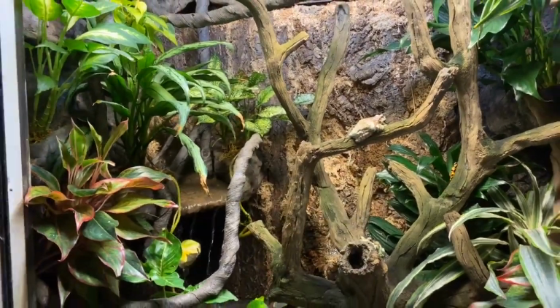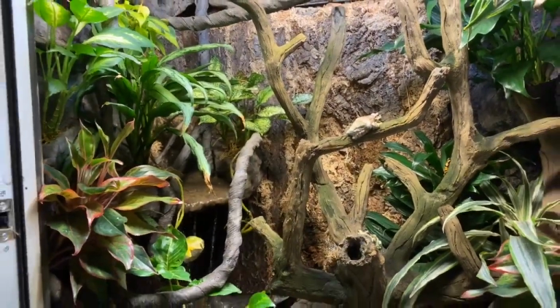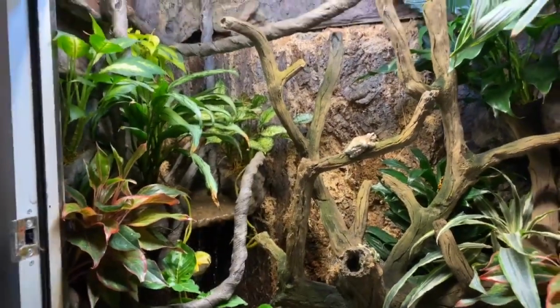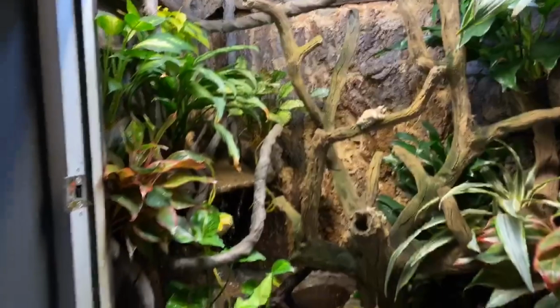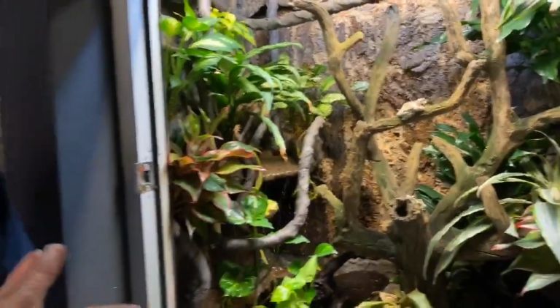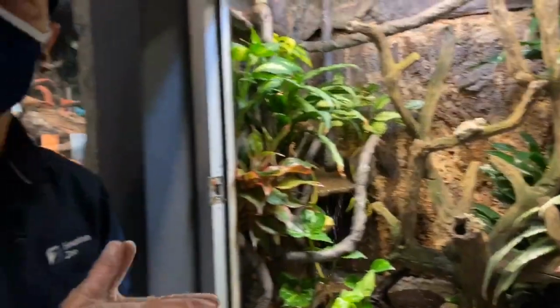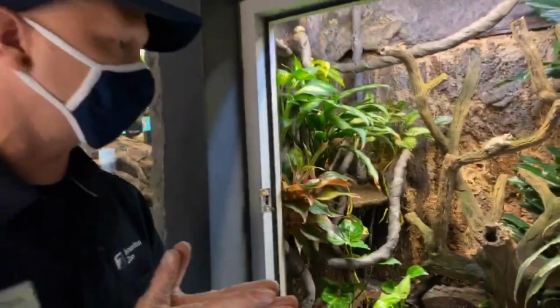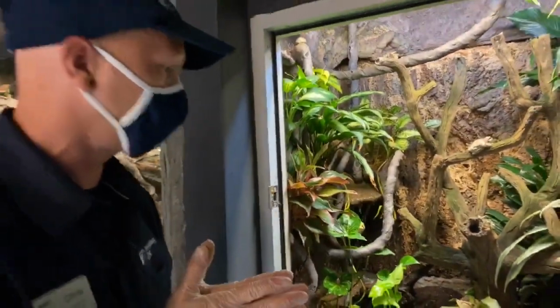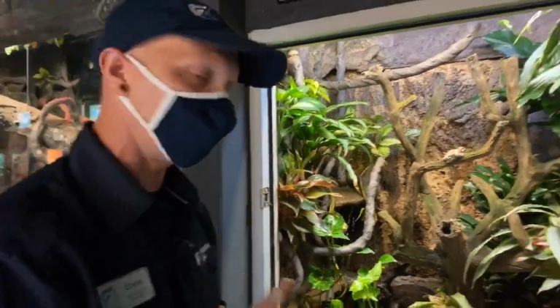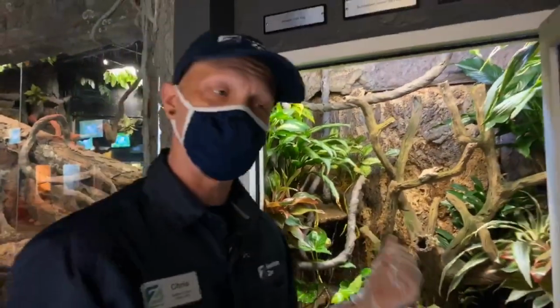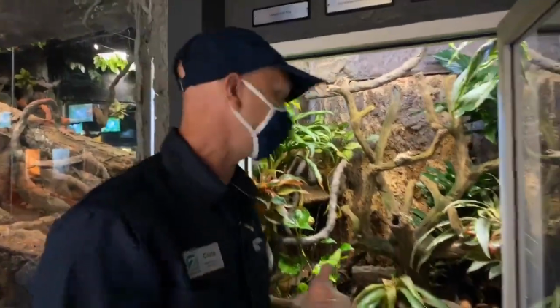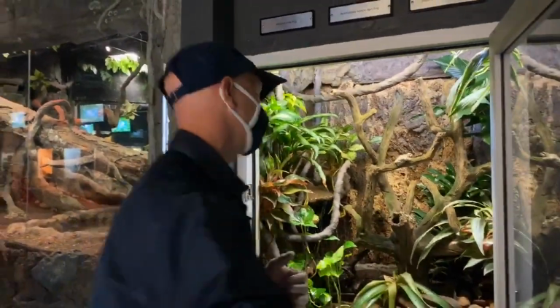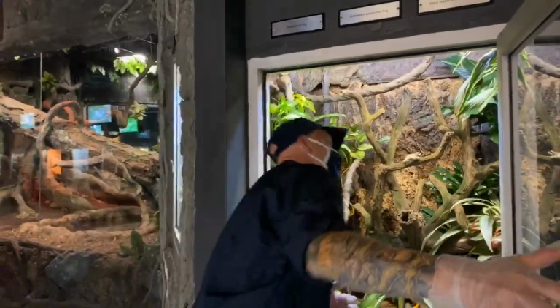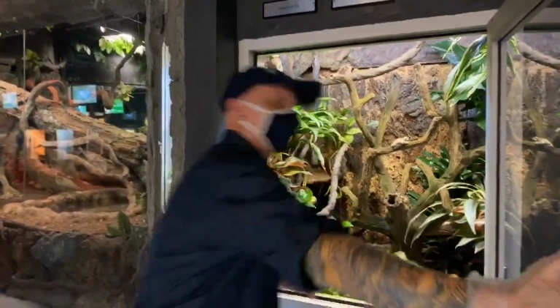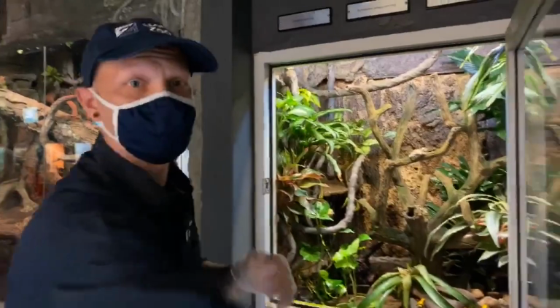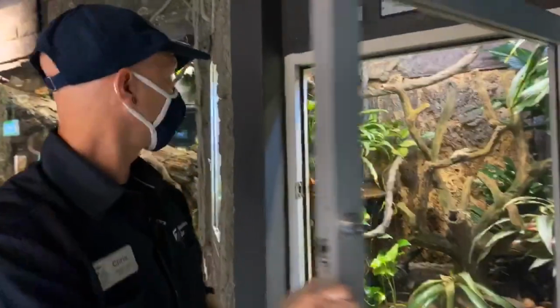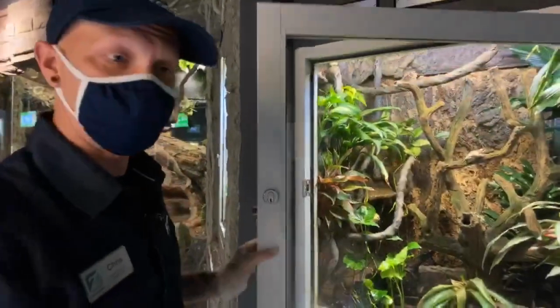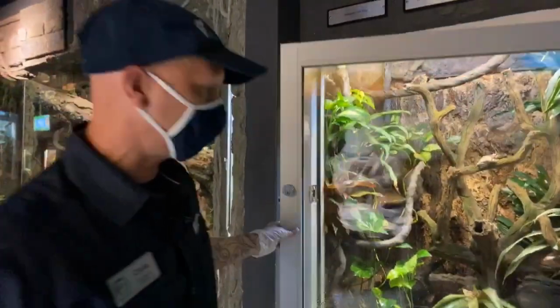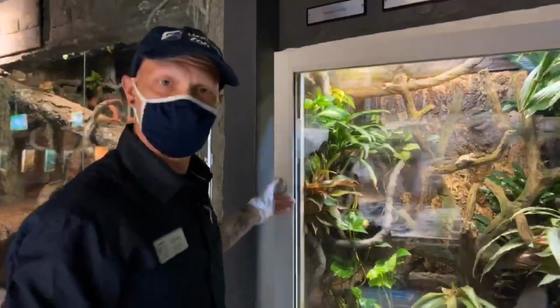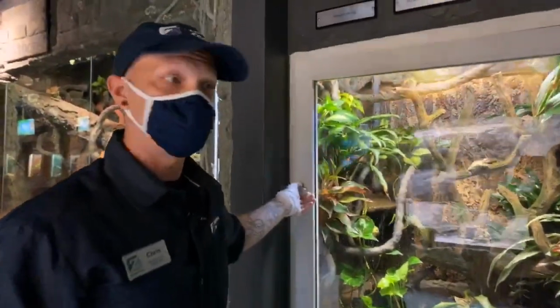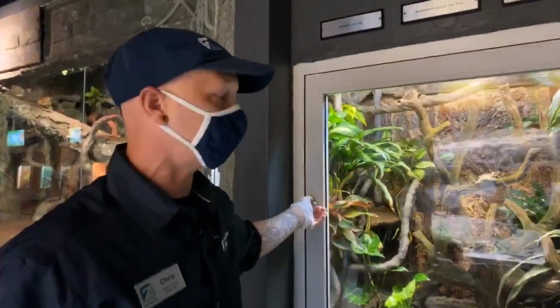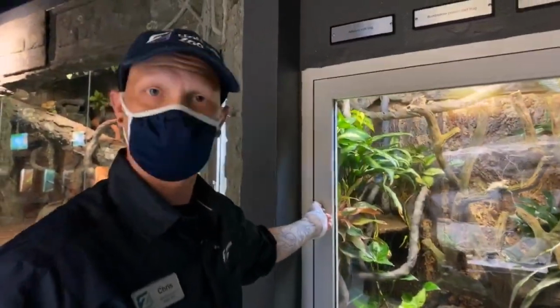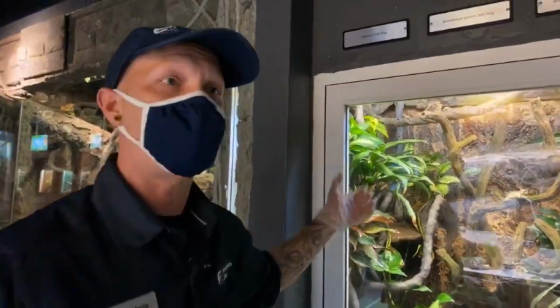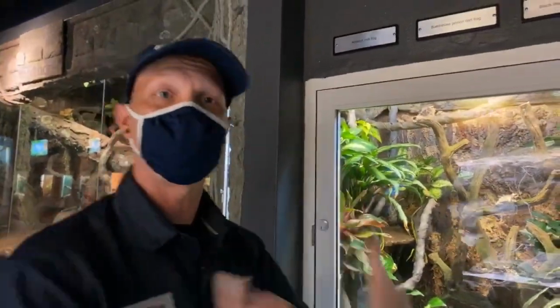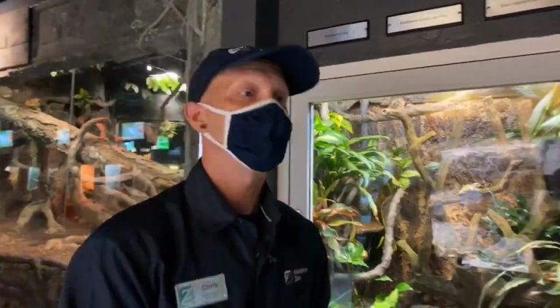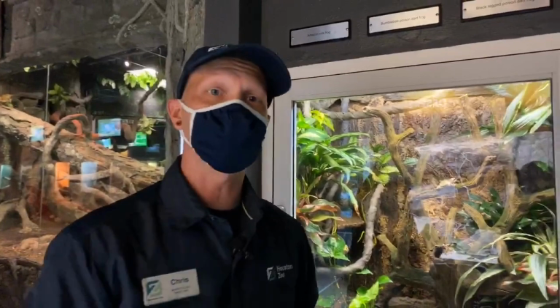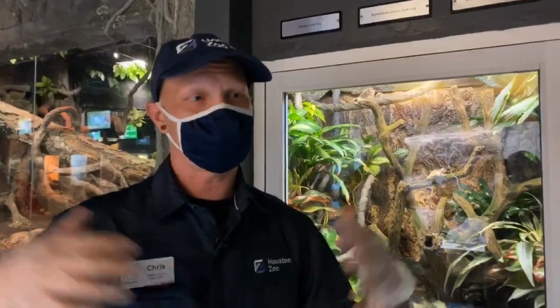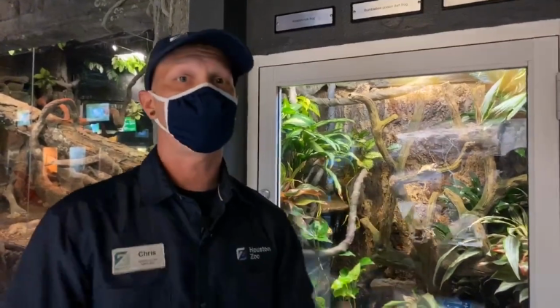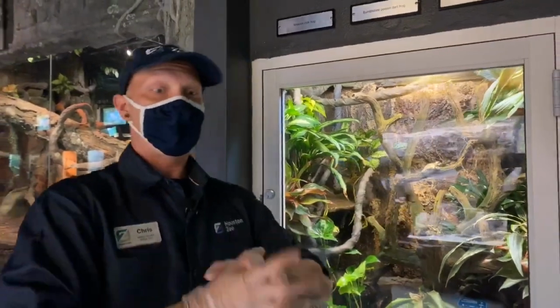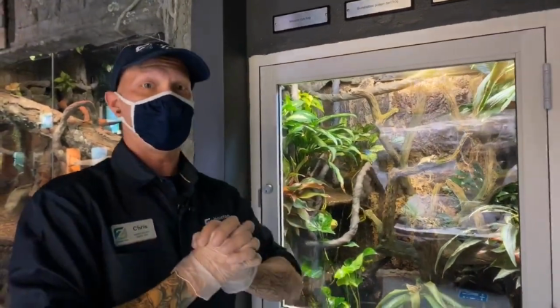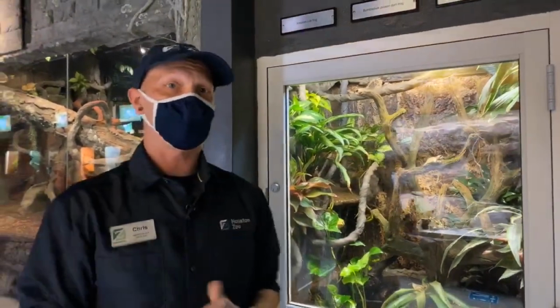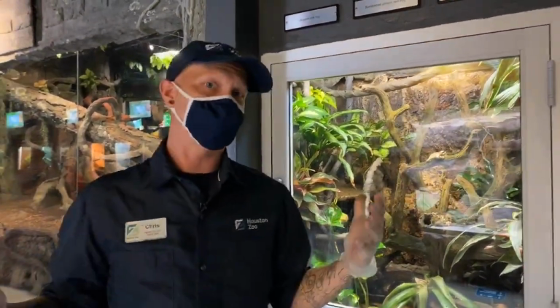That just about sums up what we have going on here as far as amphibians on exhibit go. Please don't forget to support the Houston Zoo — we have an awesome Houston toad project and support all kinds of awesome amphibian conservation projects in the wild. Thanks for watching. Bye.